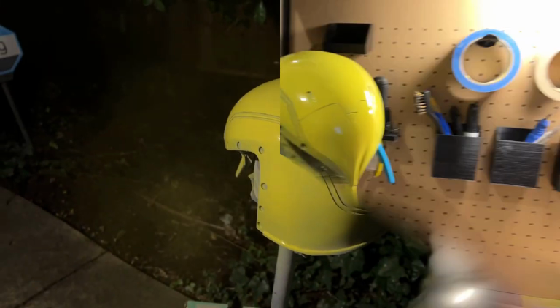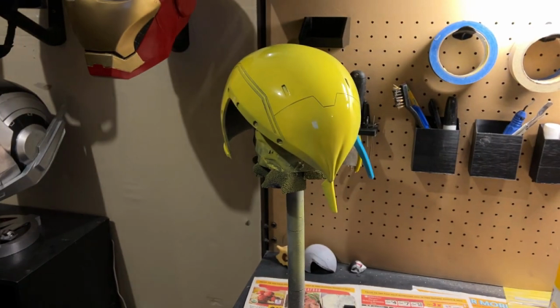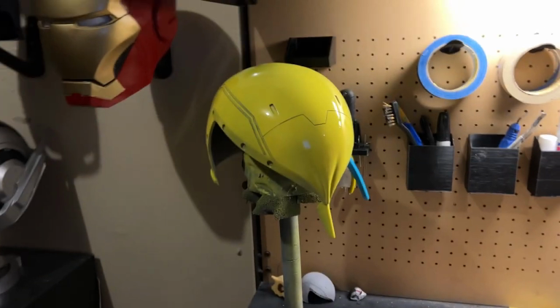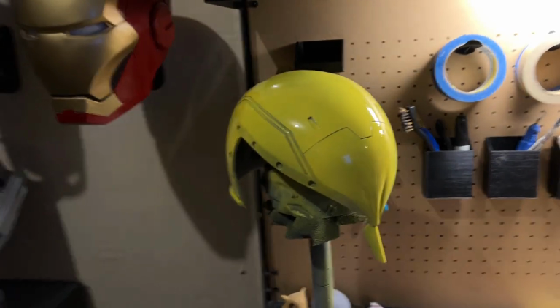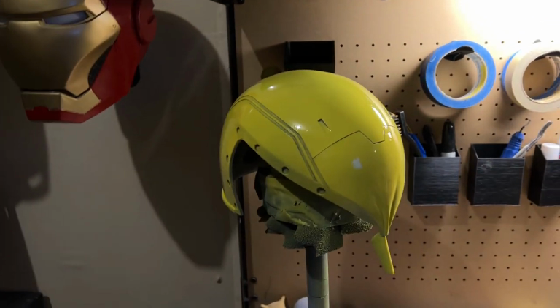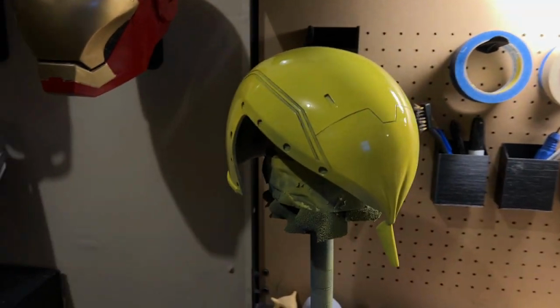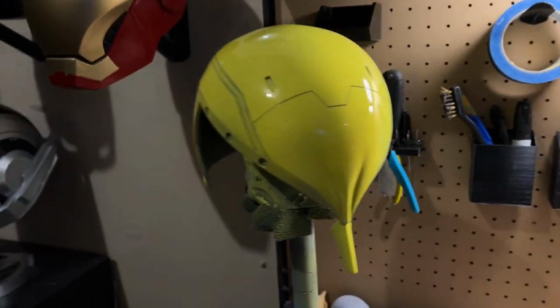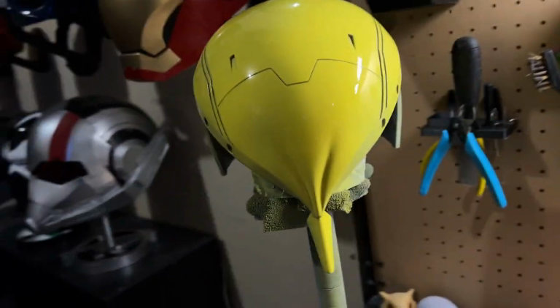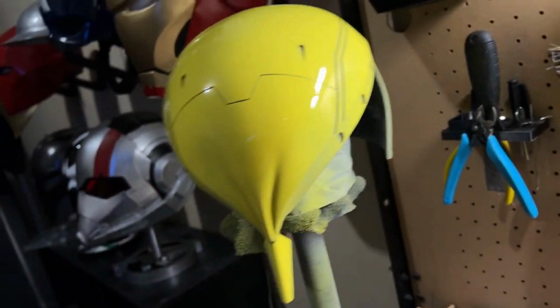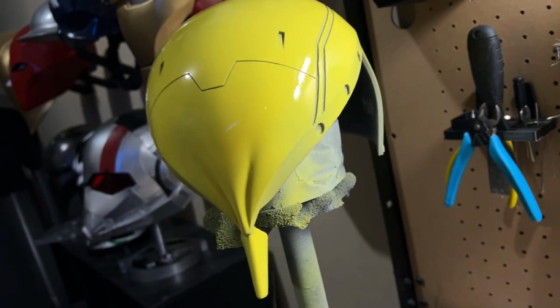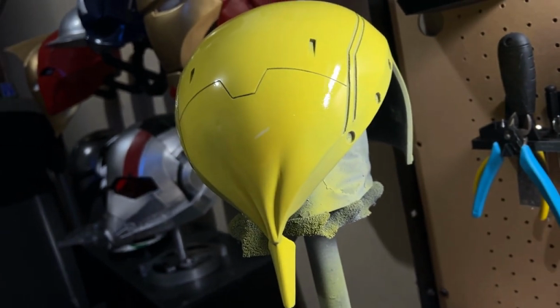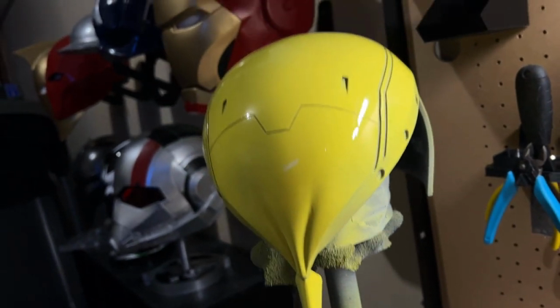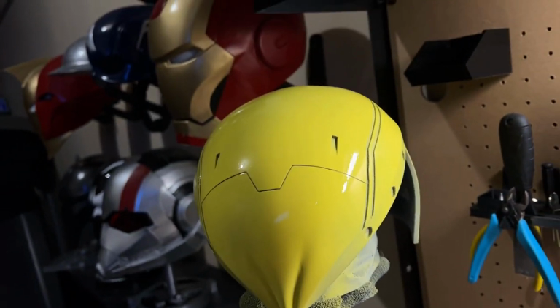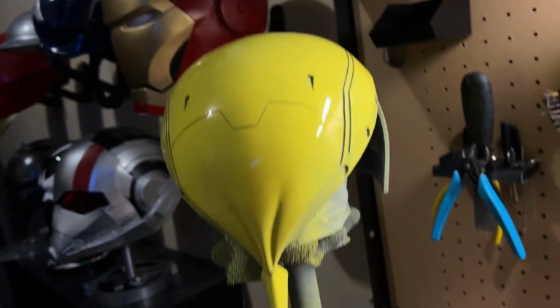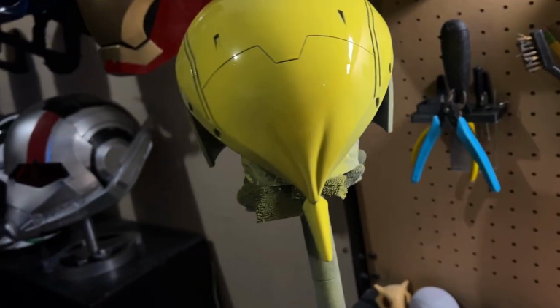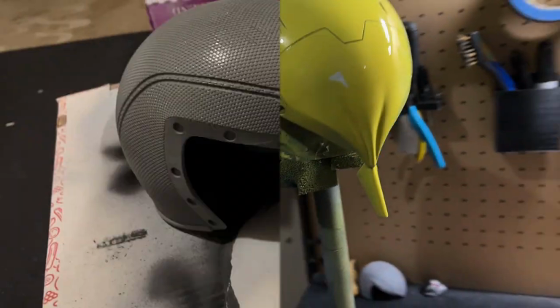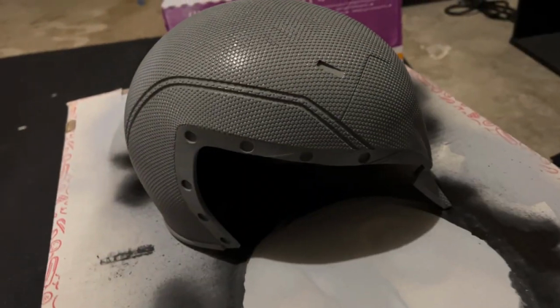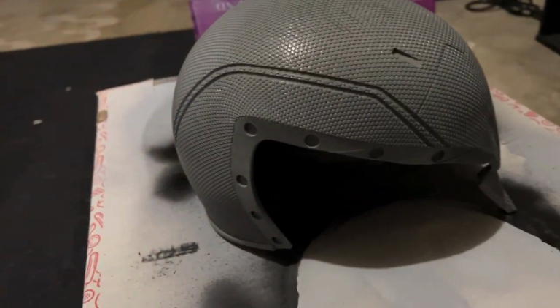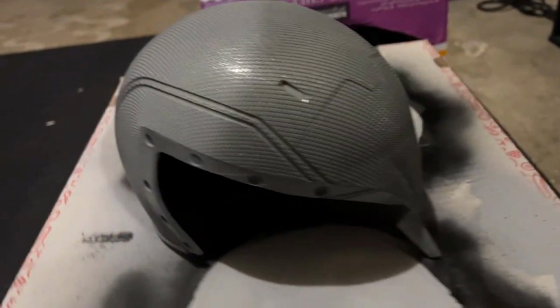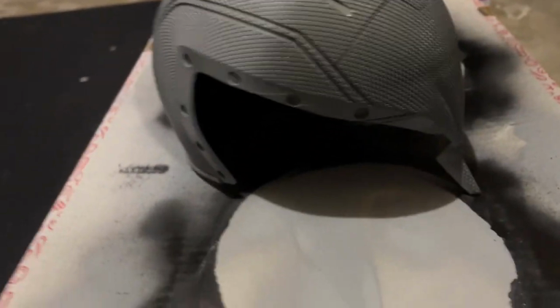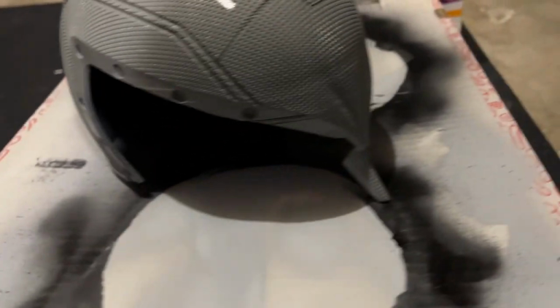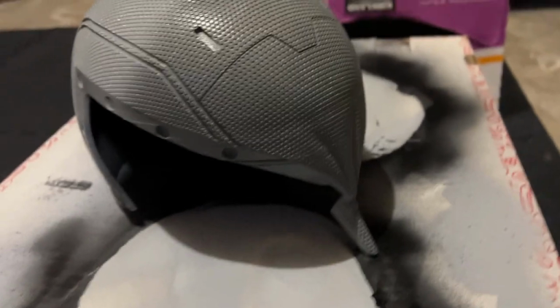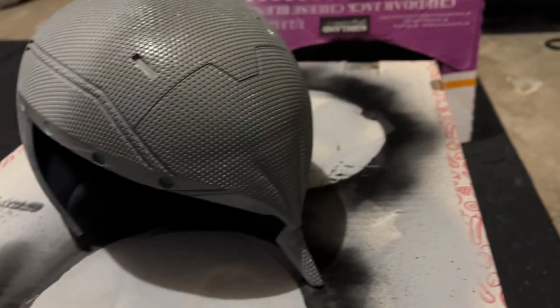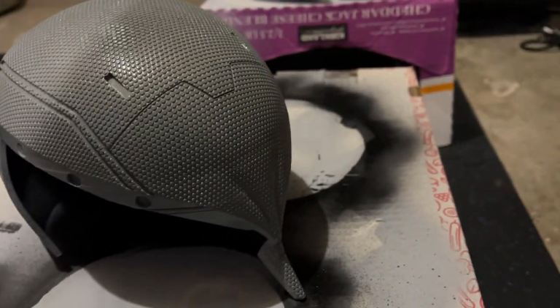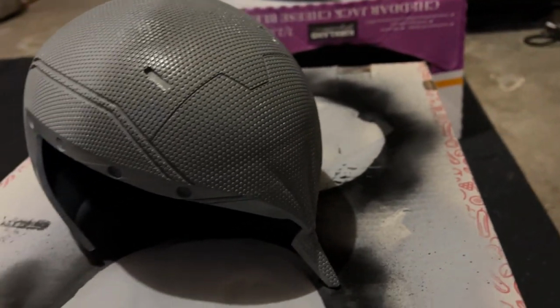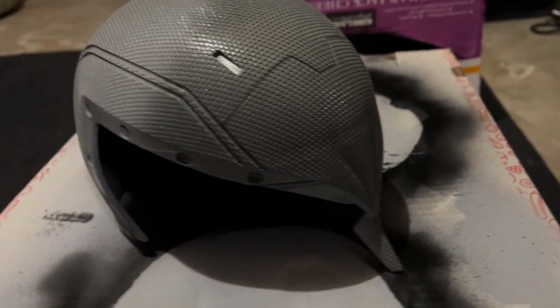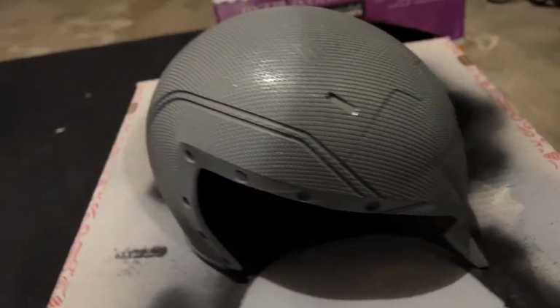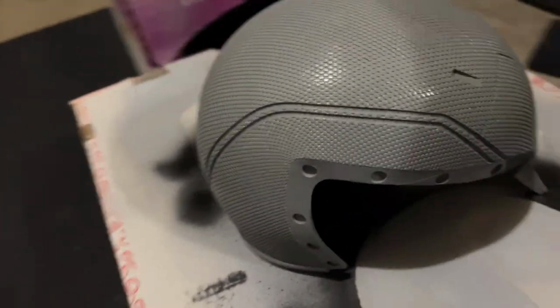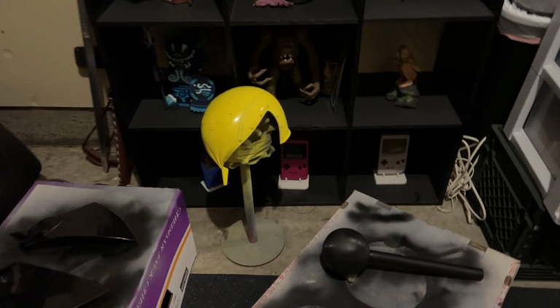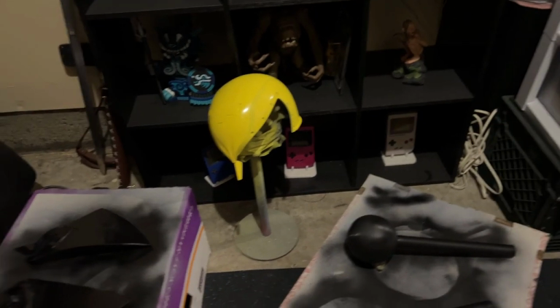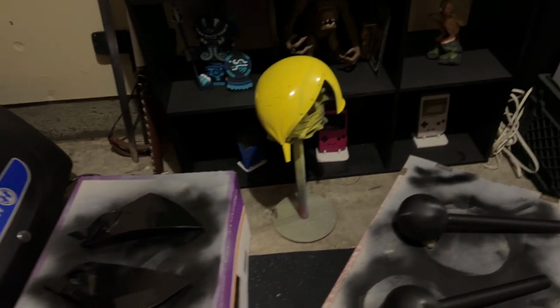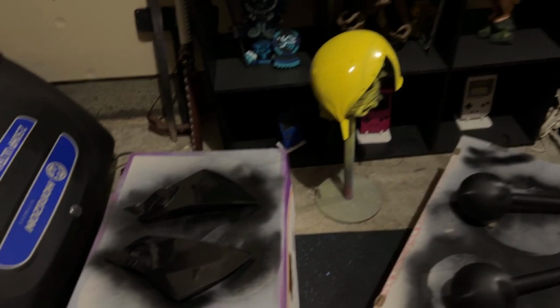Now it is all painted yellow. The finish on this guy is going to be a glossy finish. Here is the textured version for the X-Force version of it, and this is going to be a flat finish.